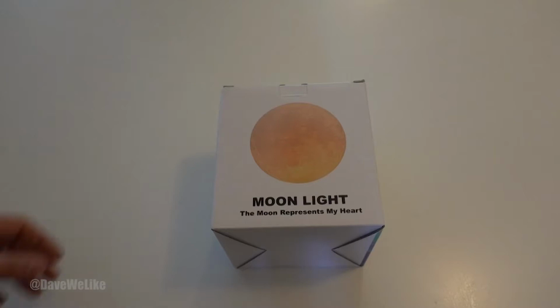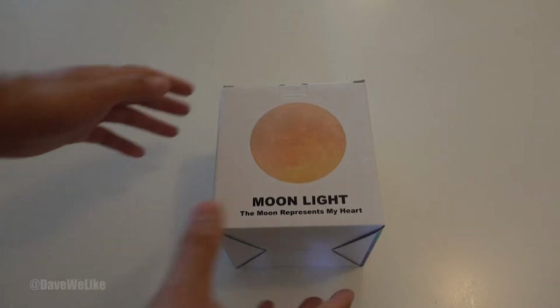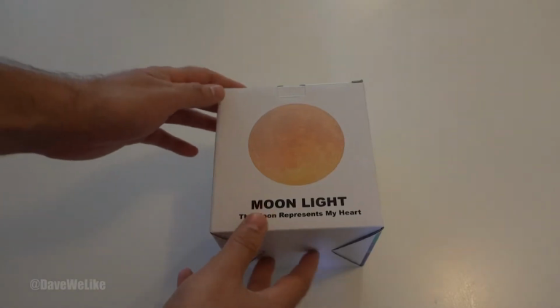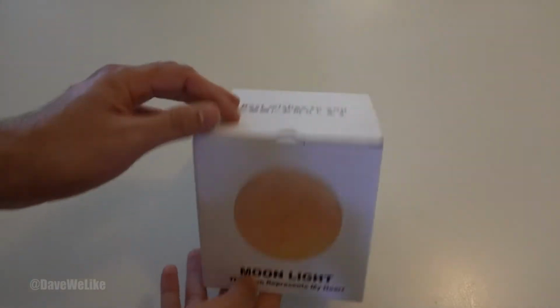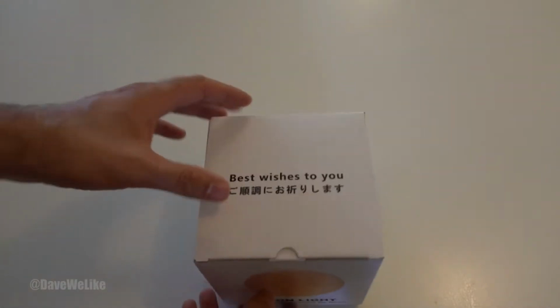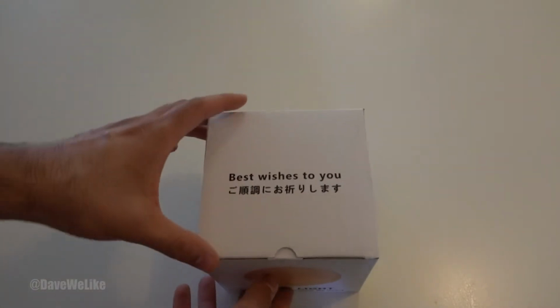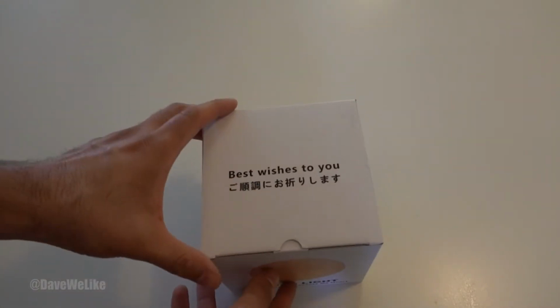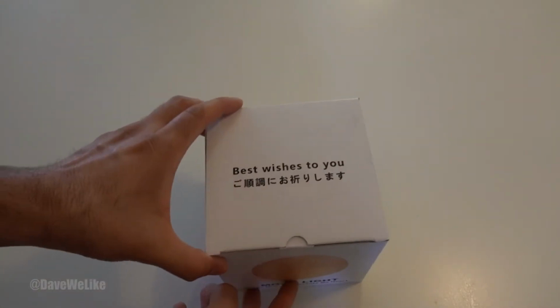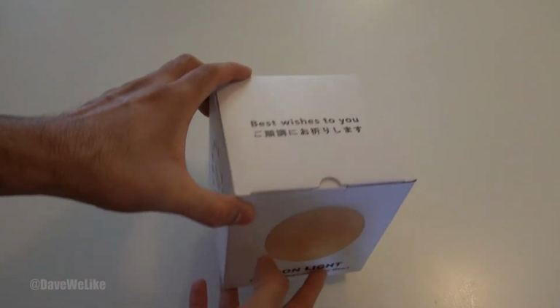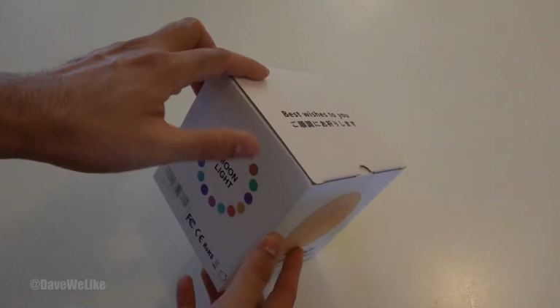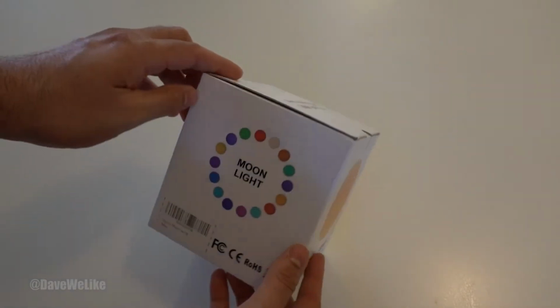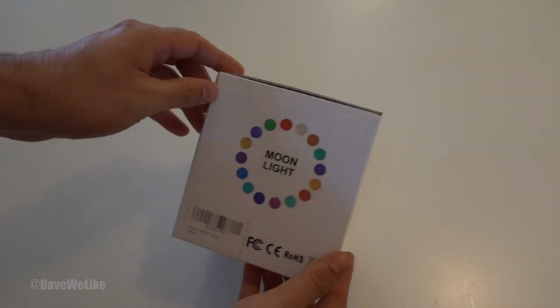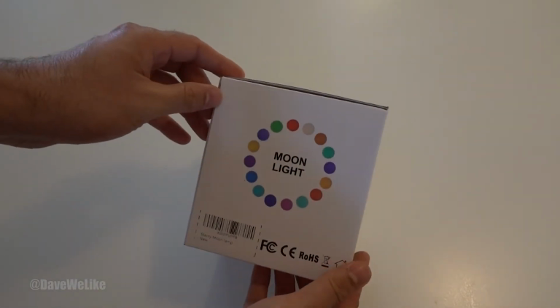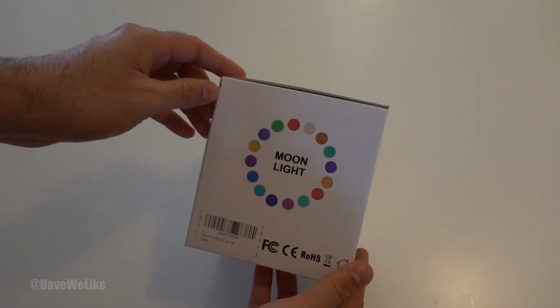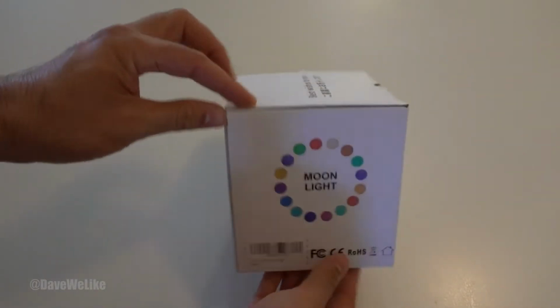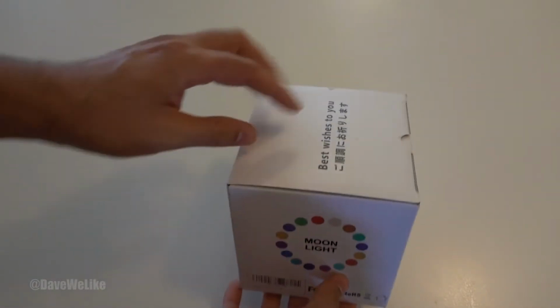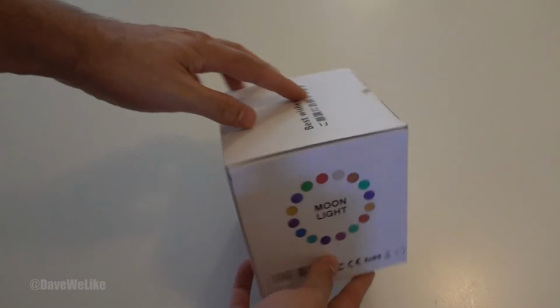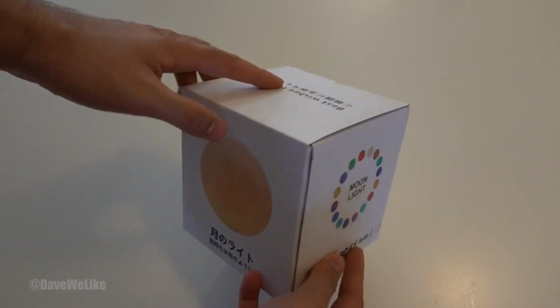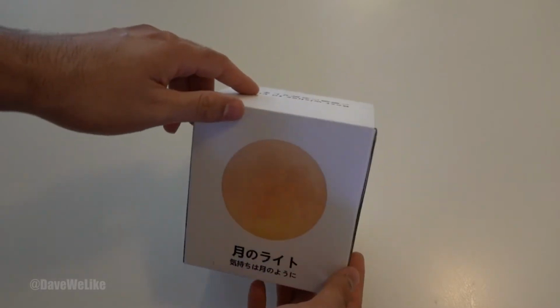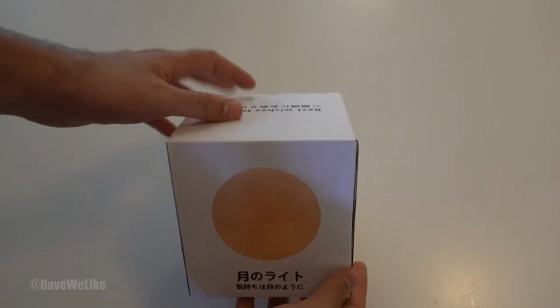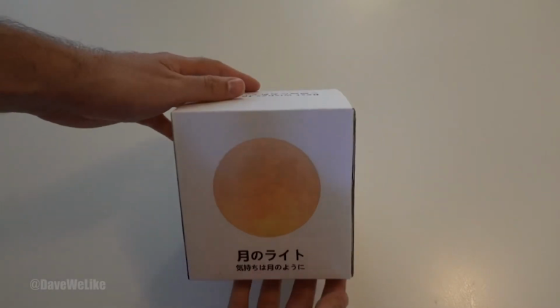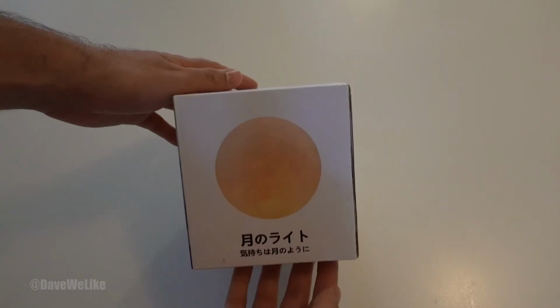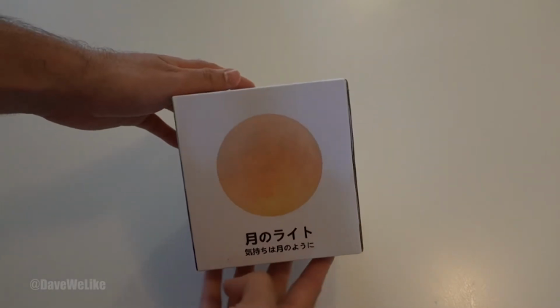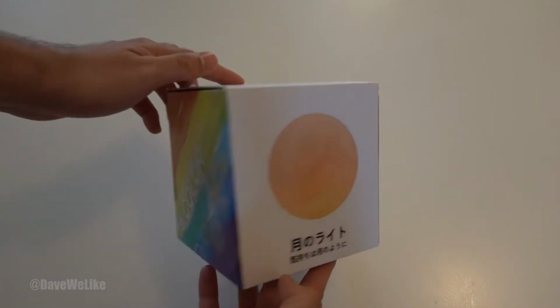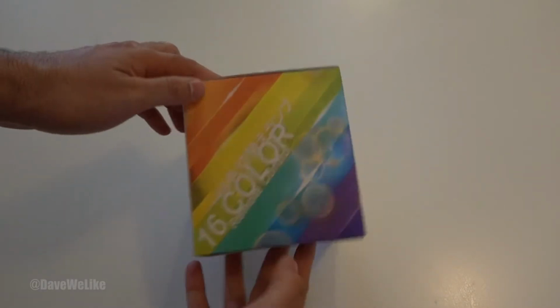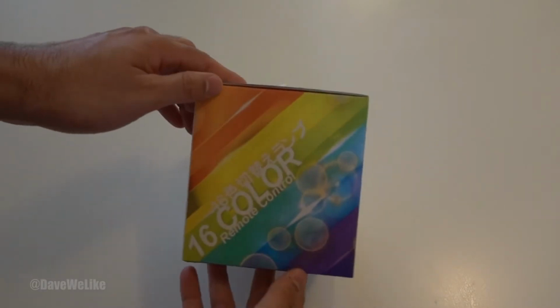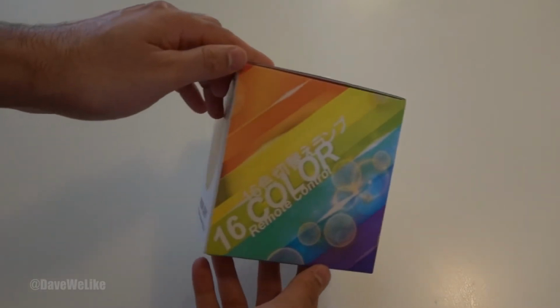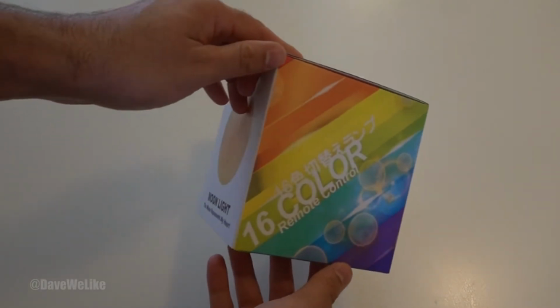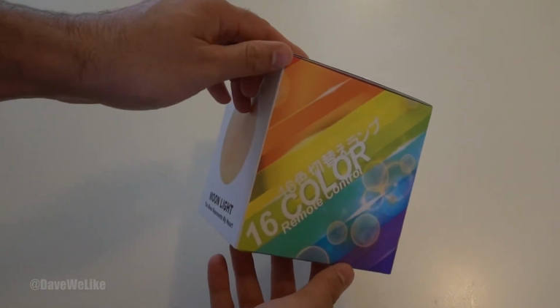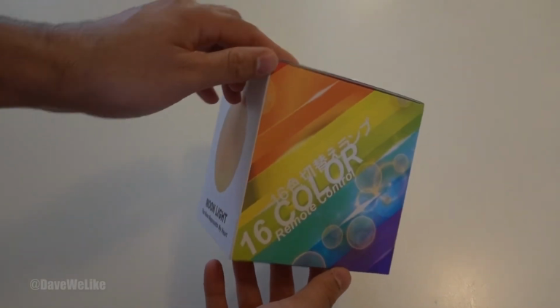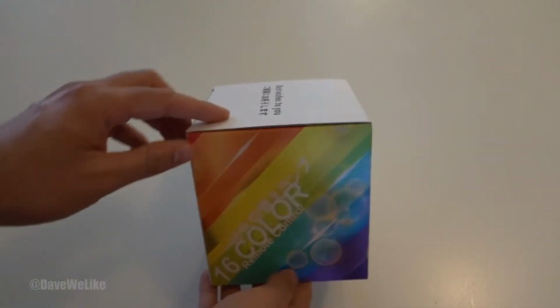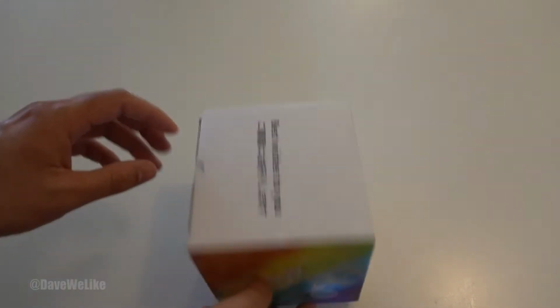Hey, I'm Dave Welike and welcome to my unboxing of Moonlight. This is a cool little orb that acts as the moon and lights up your room with 16 different colors.